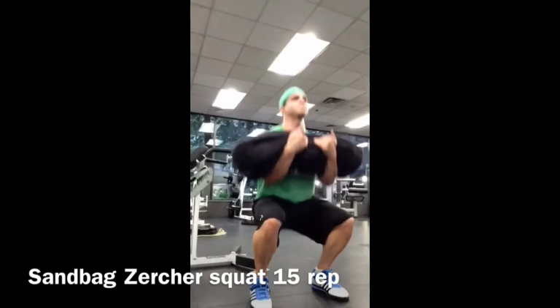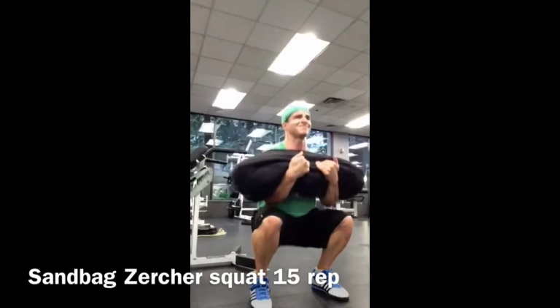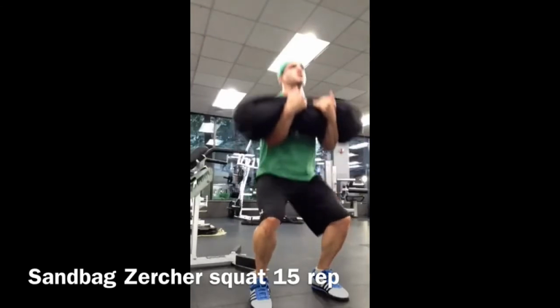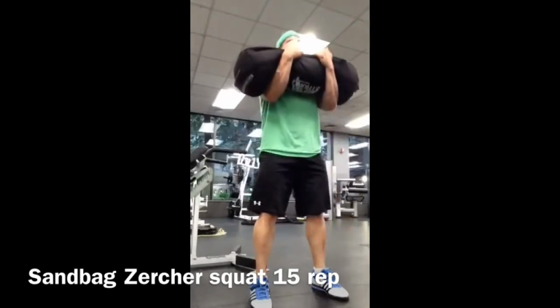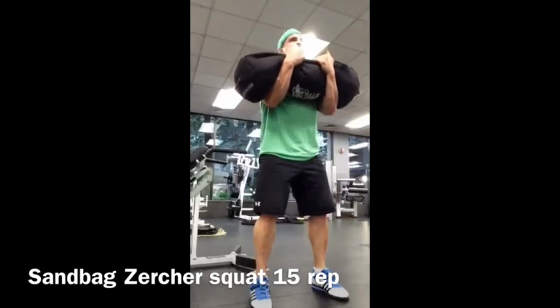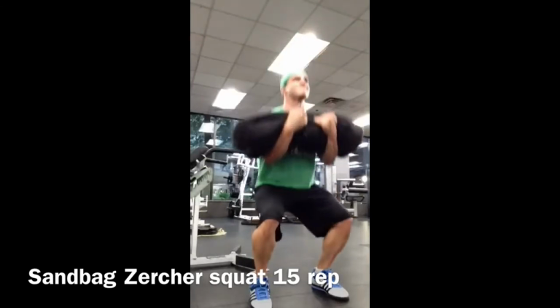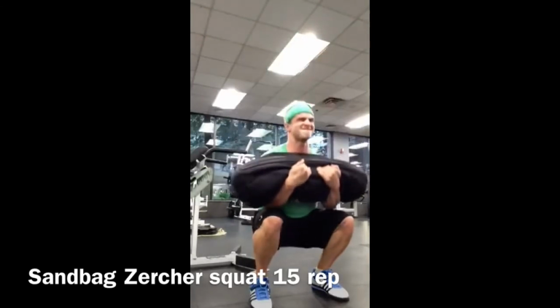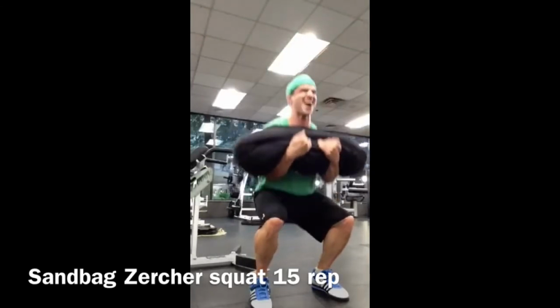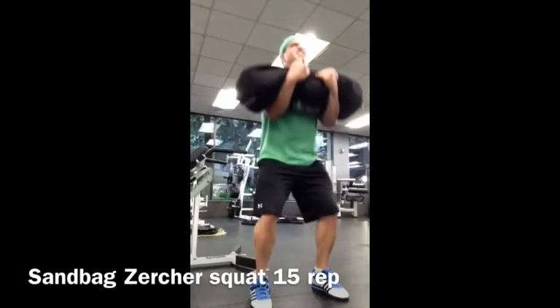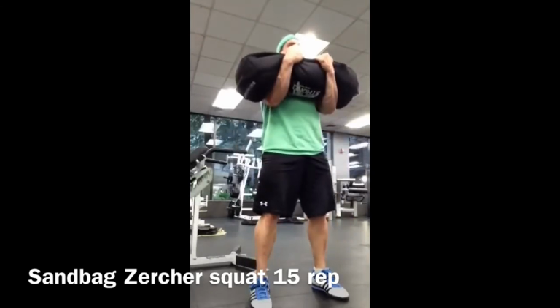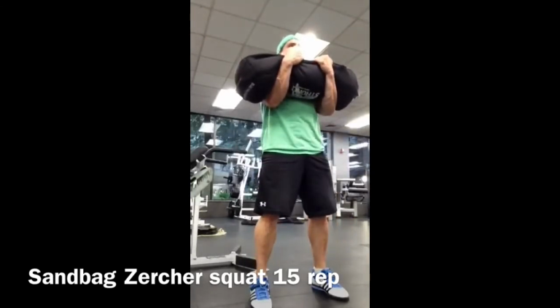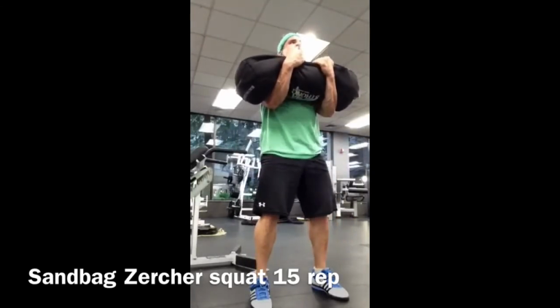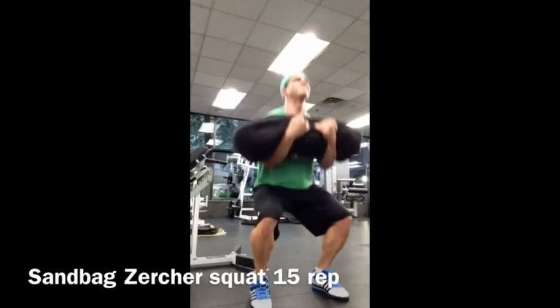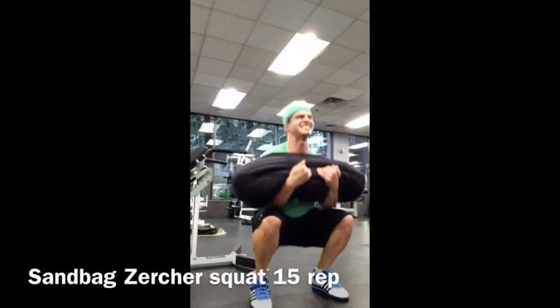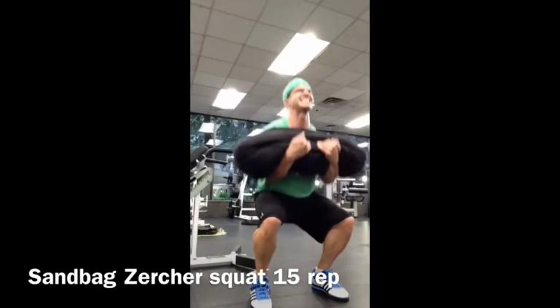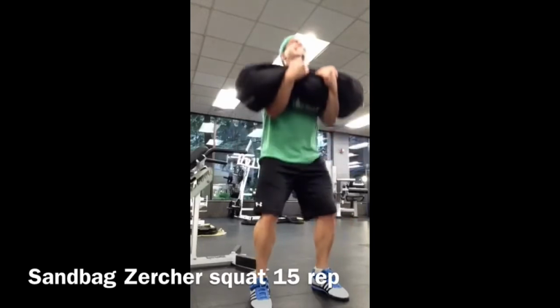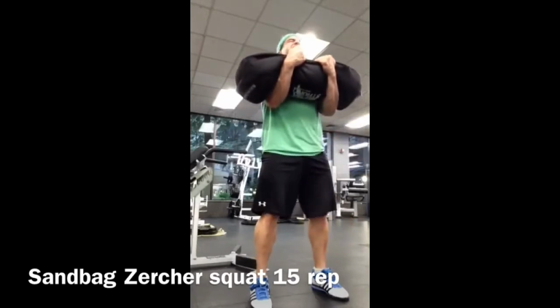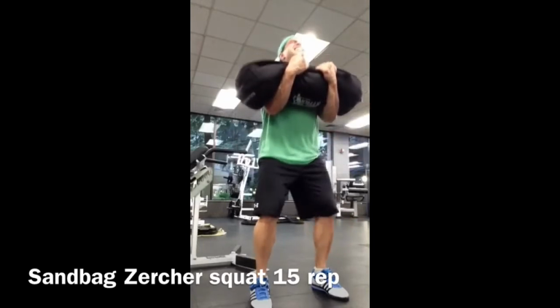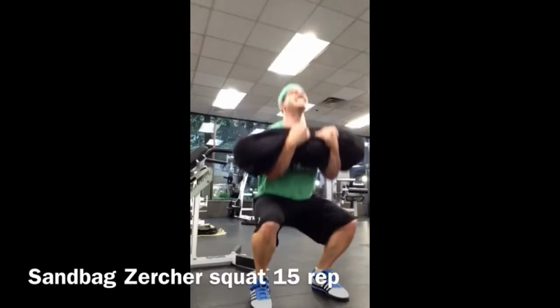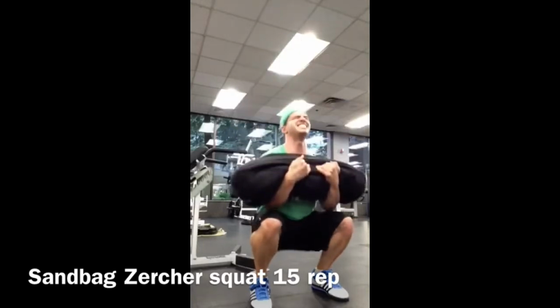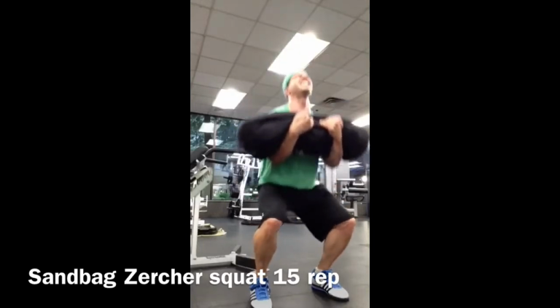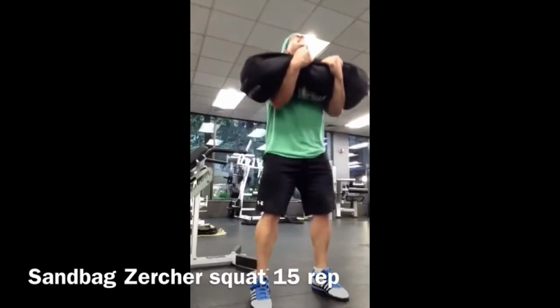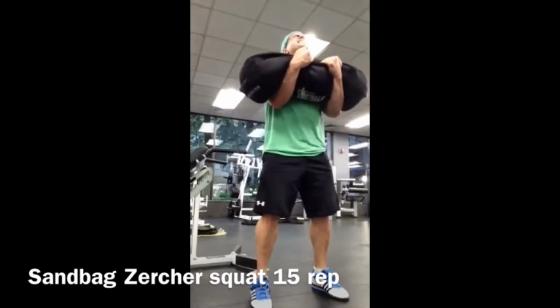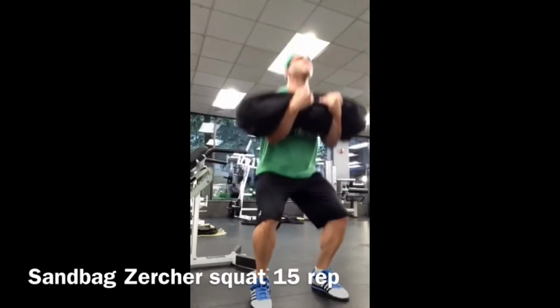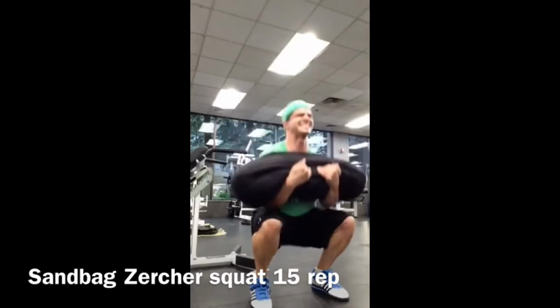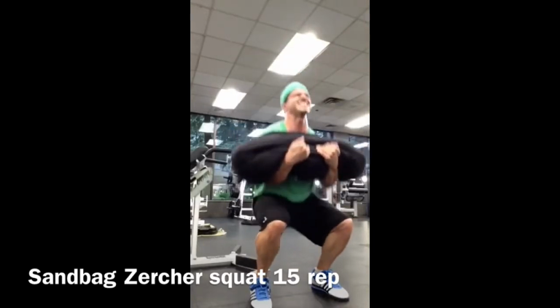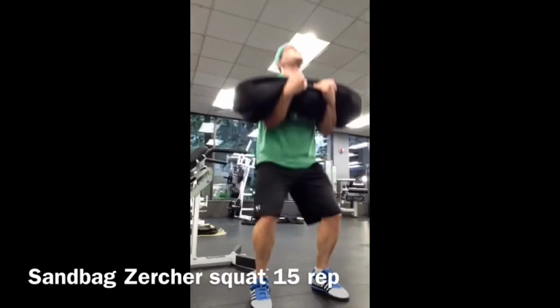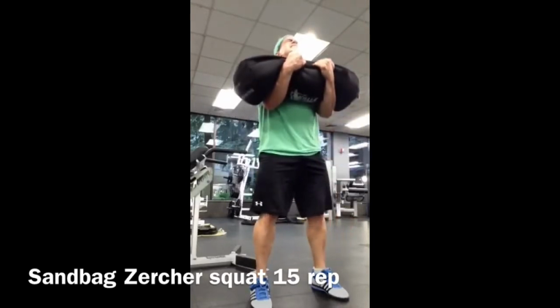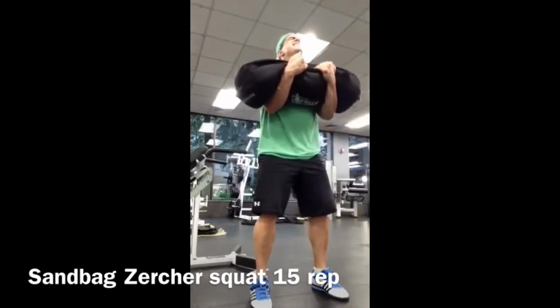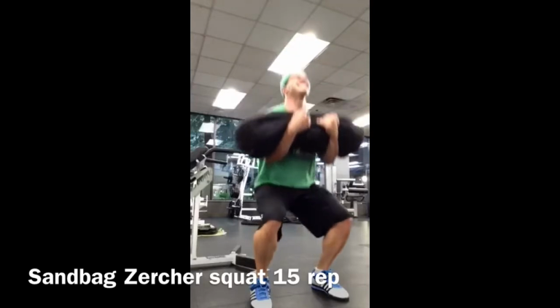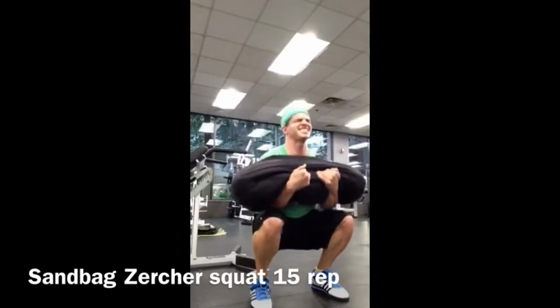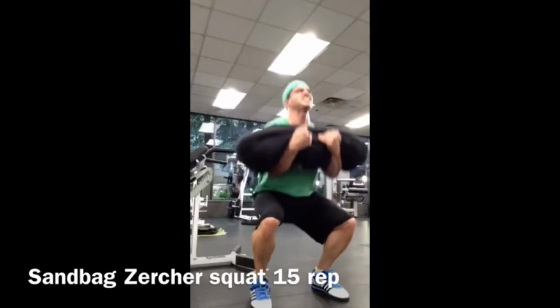I think the sandbag is around like 75 pounds, something like that. There's going to be some grunting and struggling here at the end. The legs are on fire at this point.